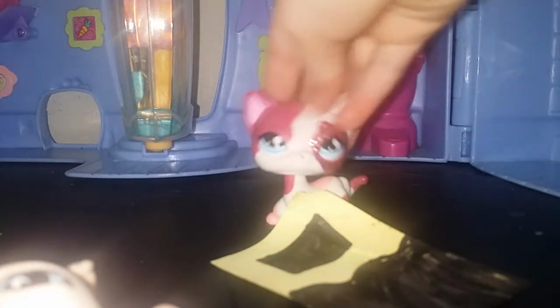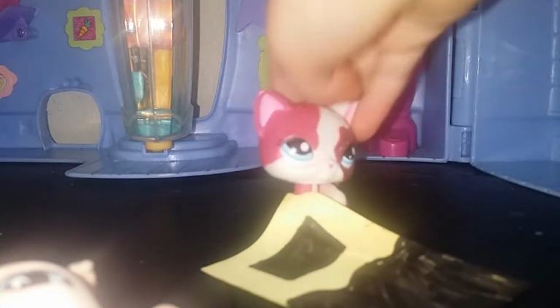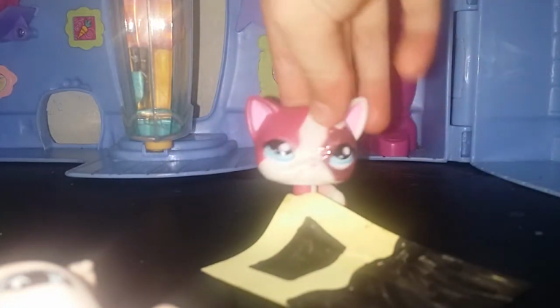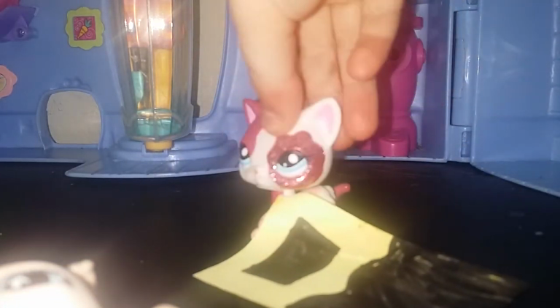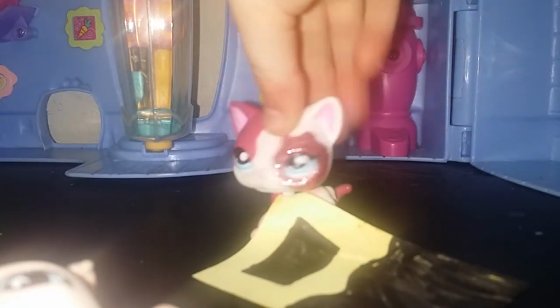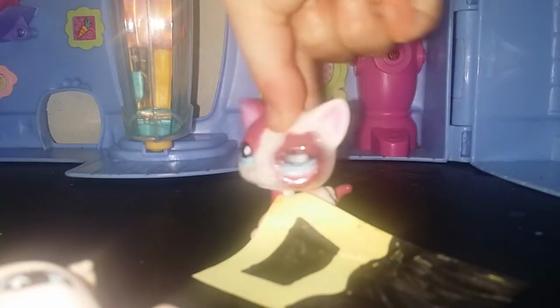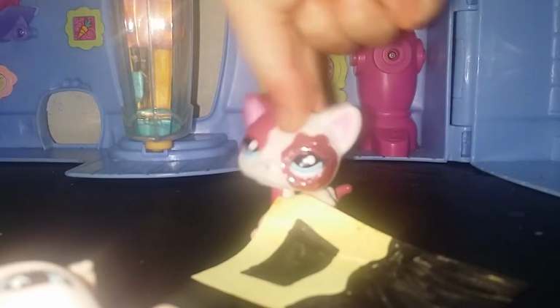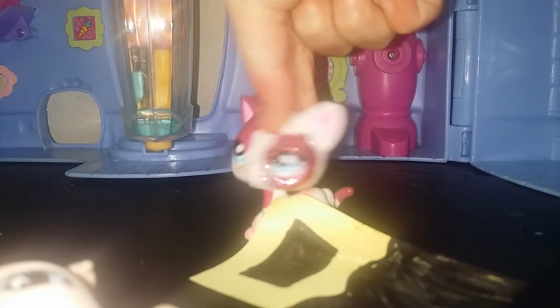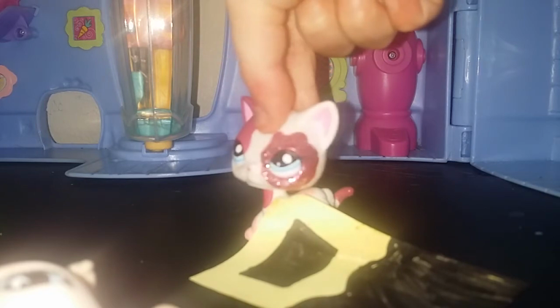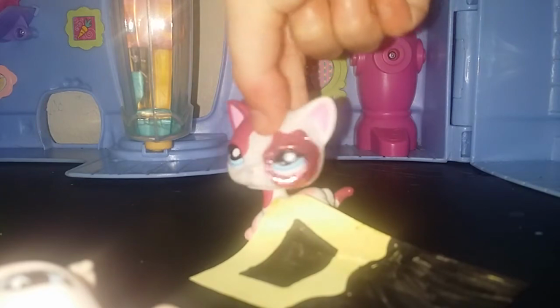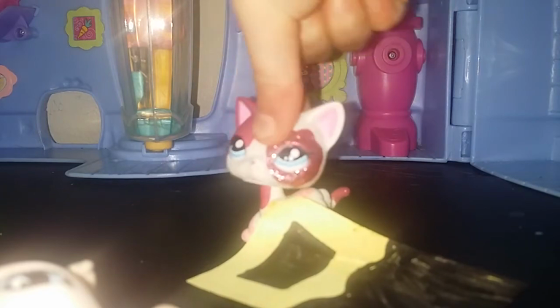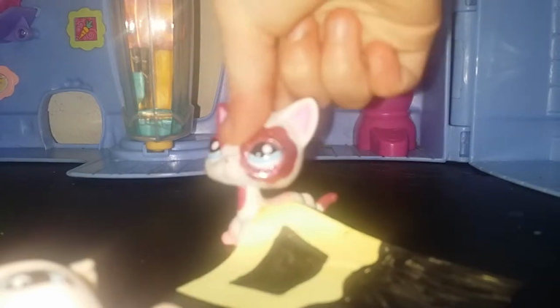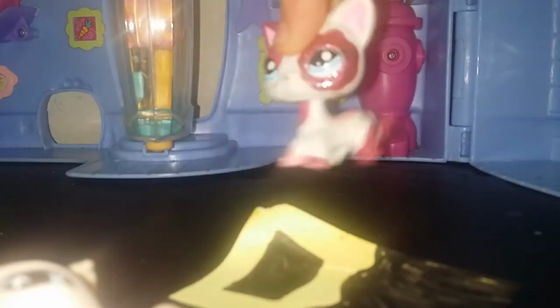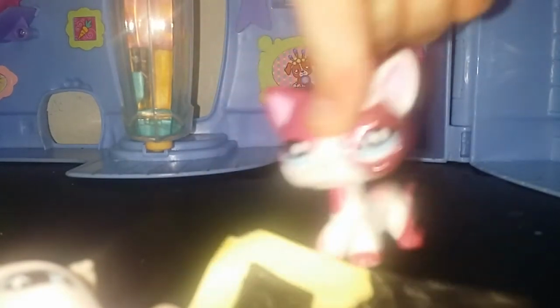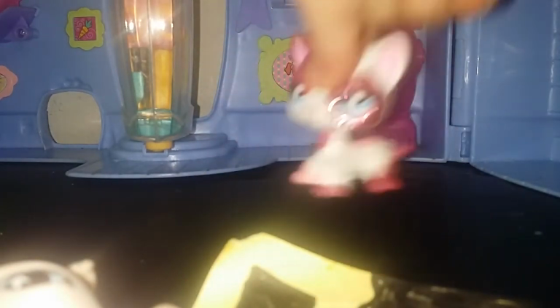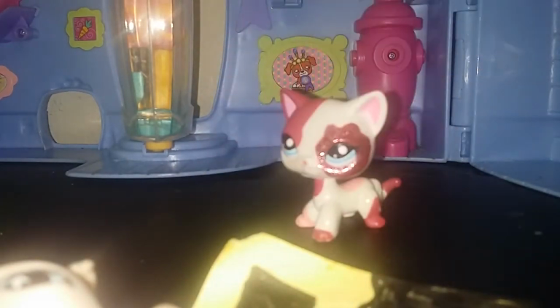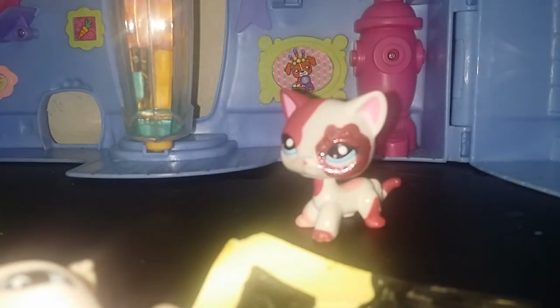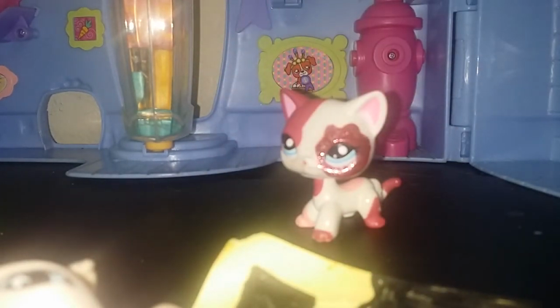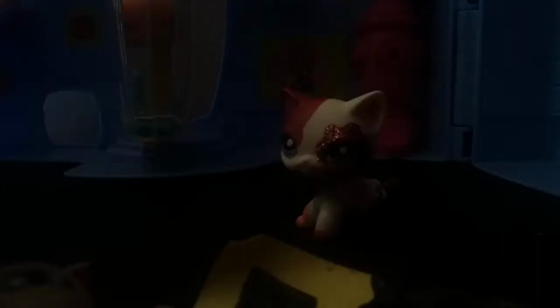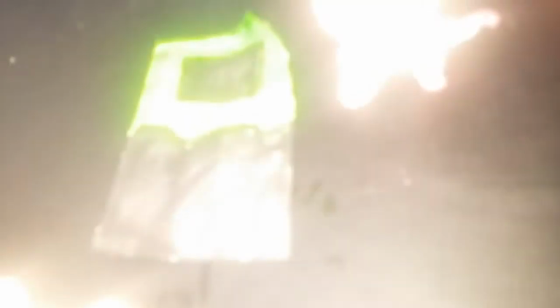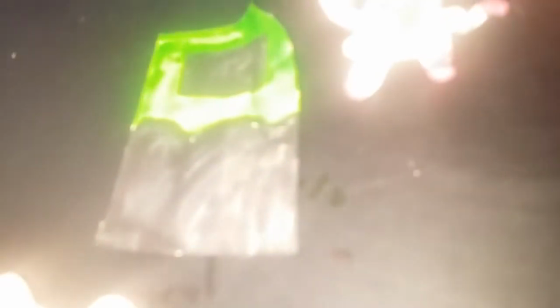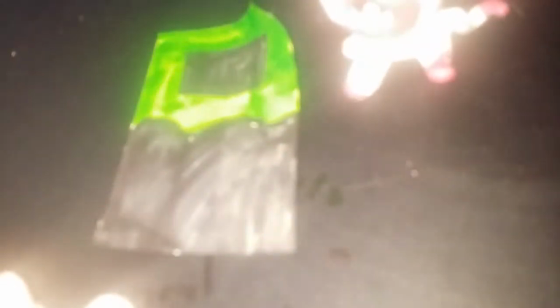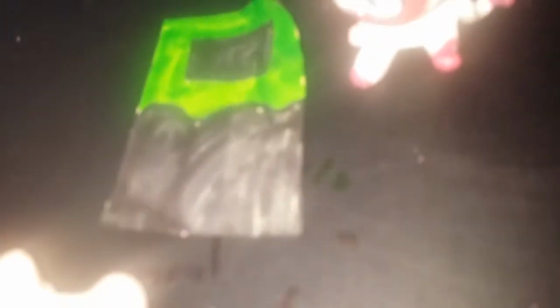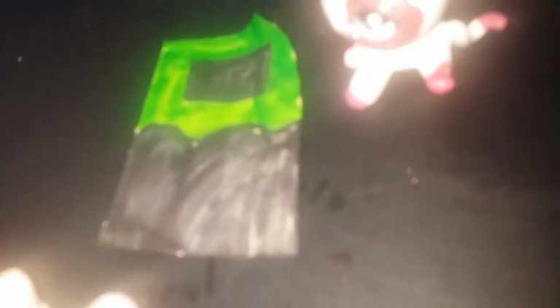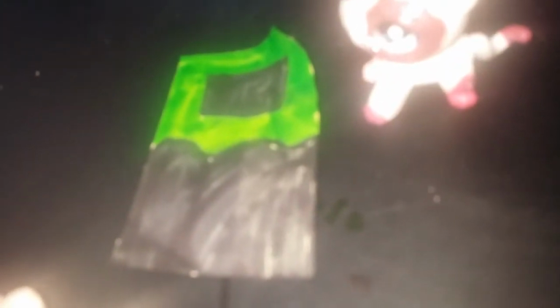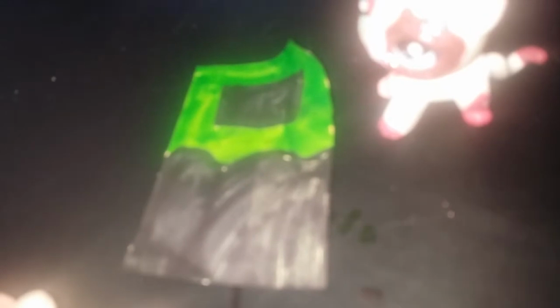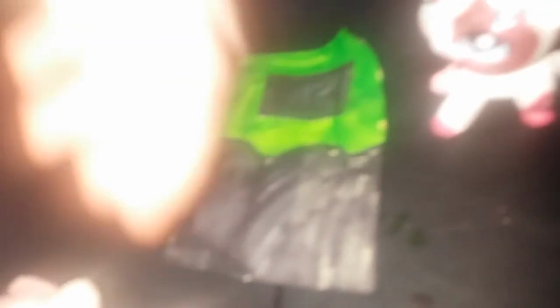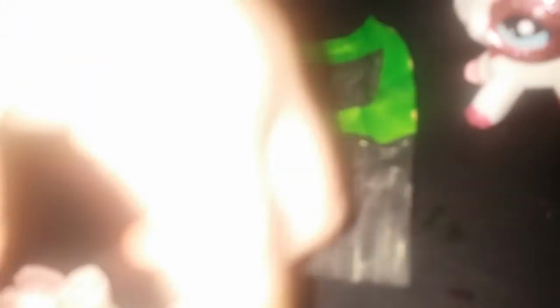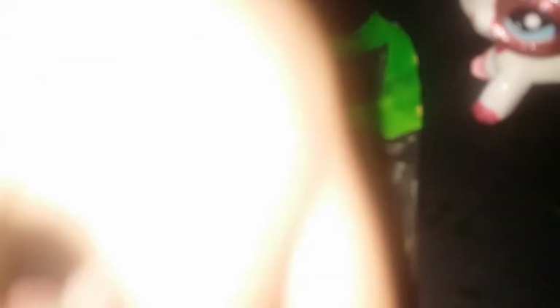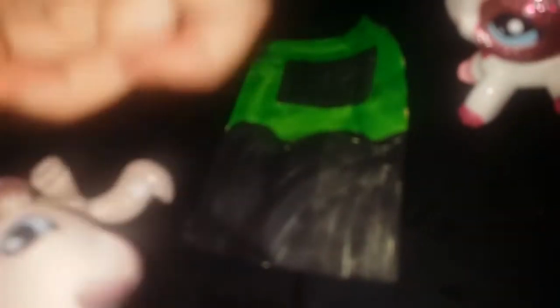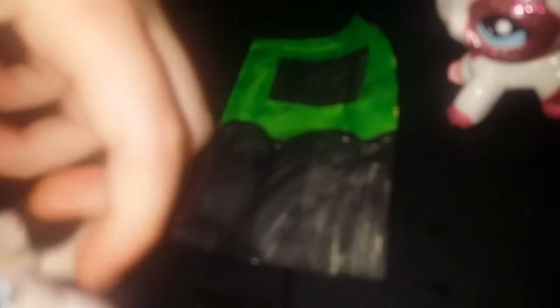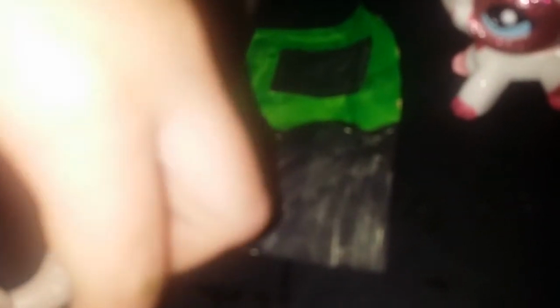So we're gonna color it green. Well, that's what I'm gonna do because I'm making this one for Spots. And when you're done, it'll look something like this.